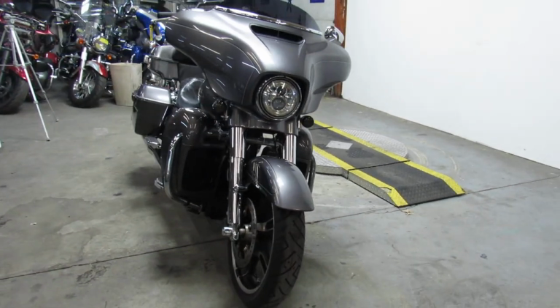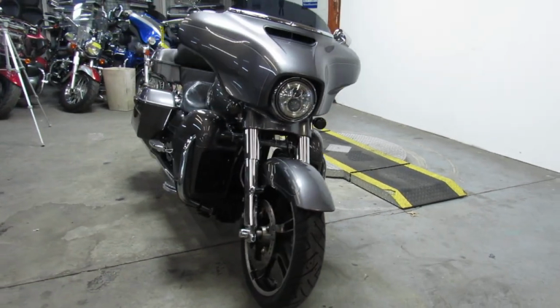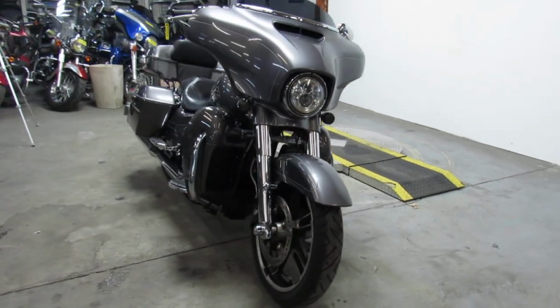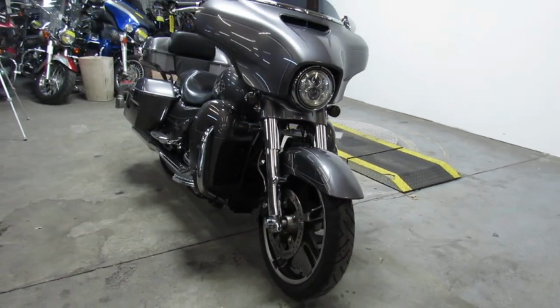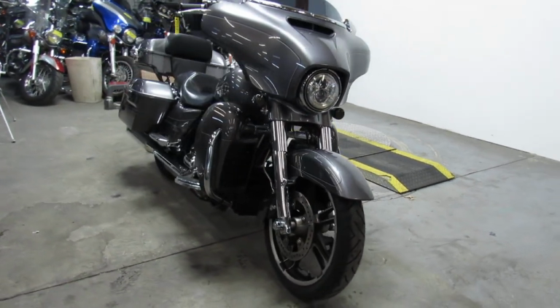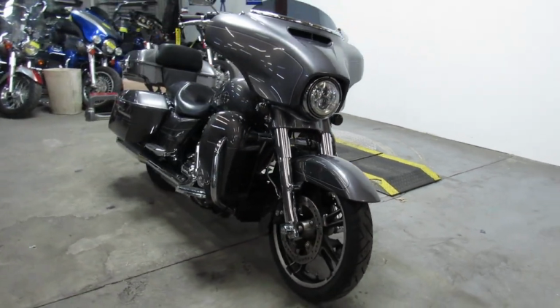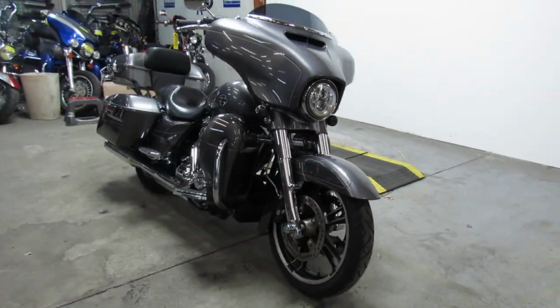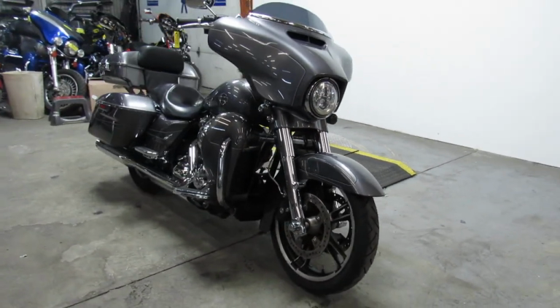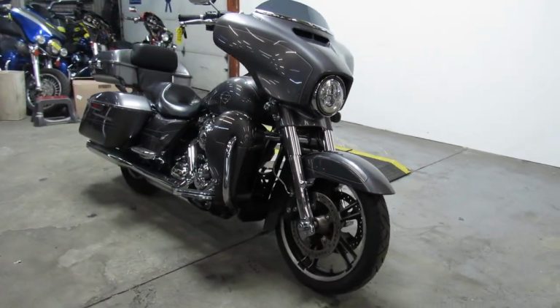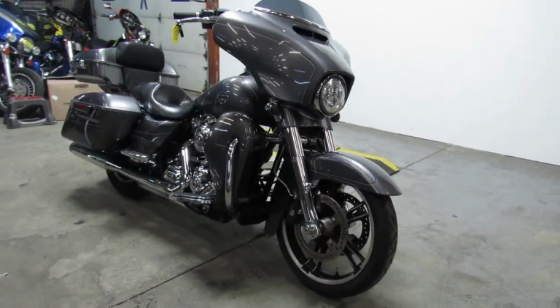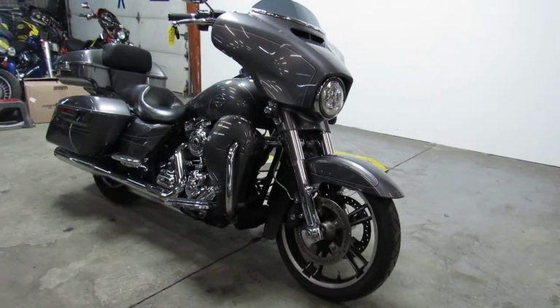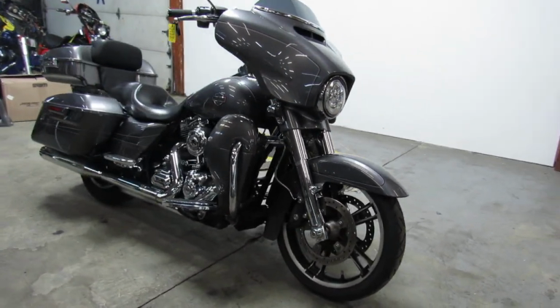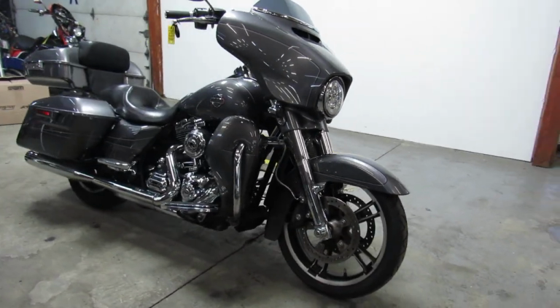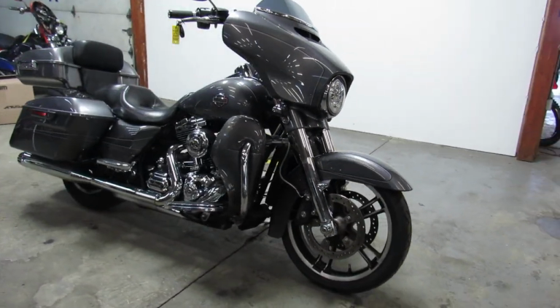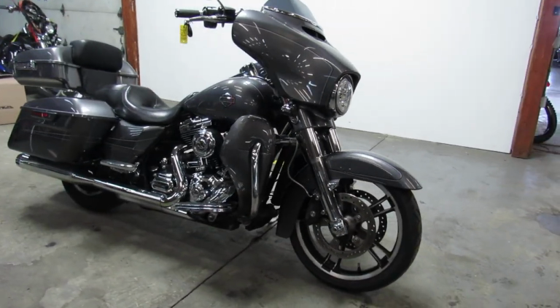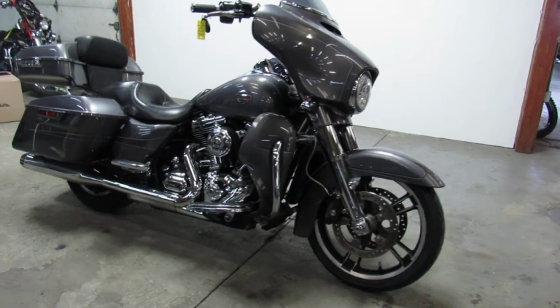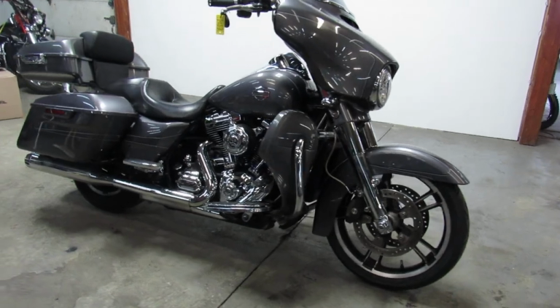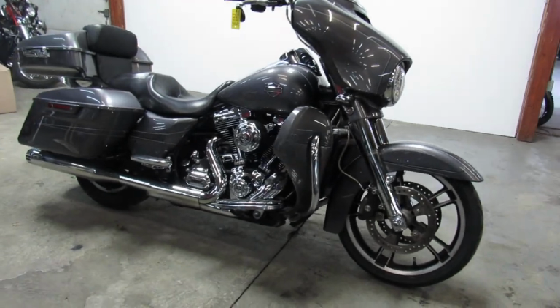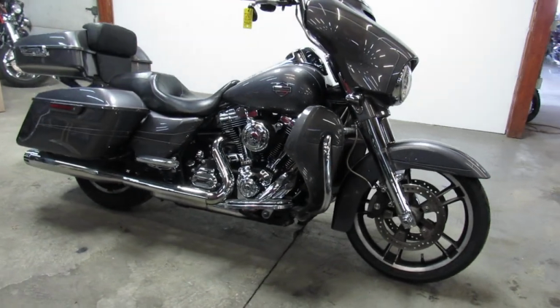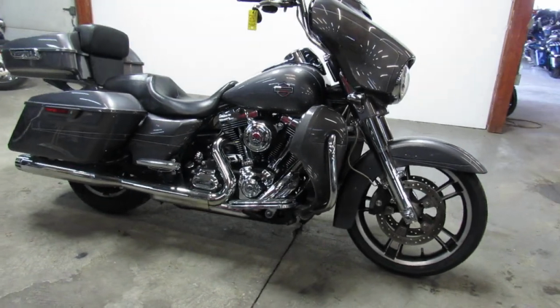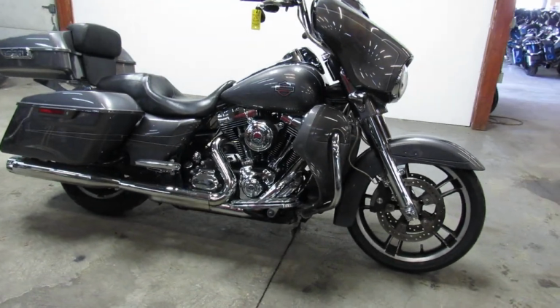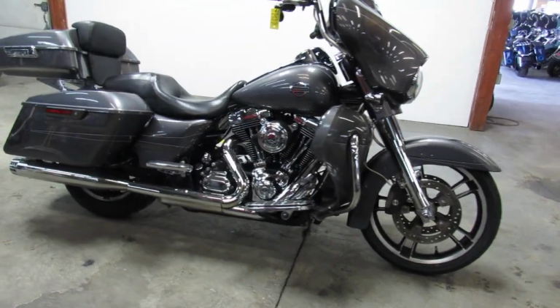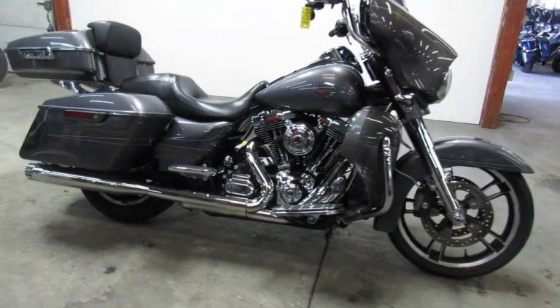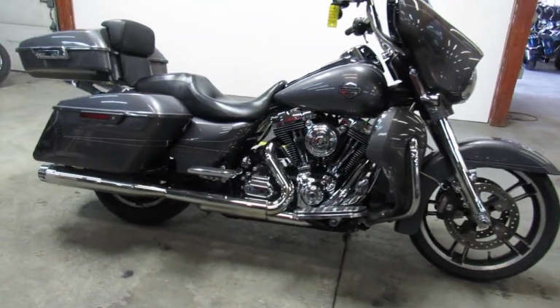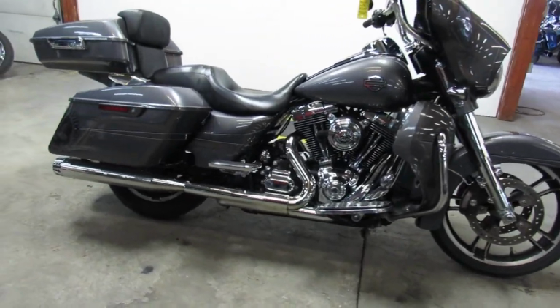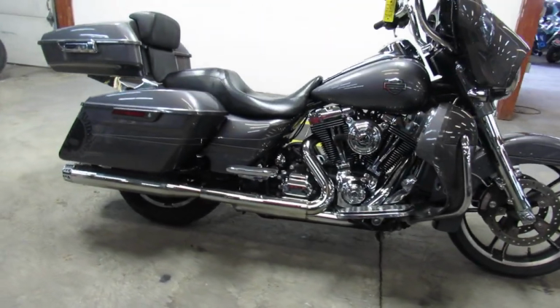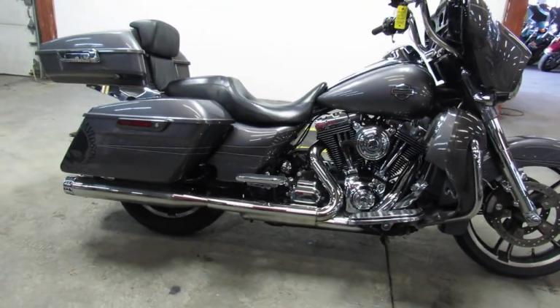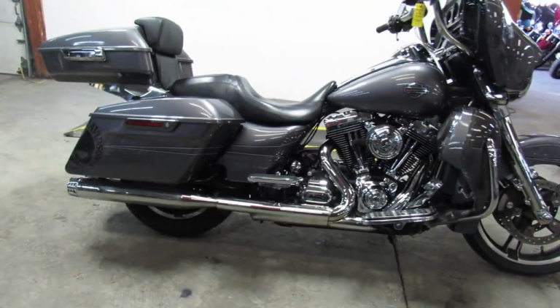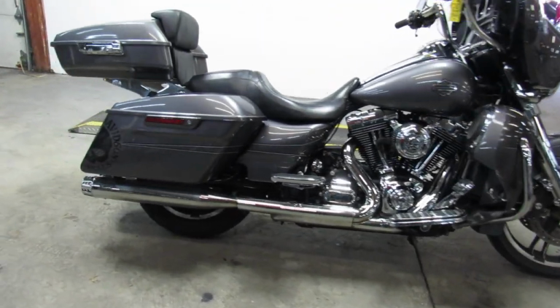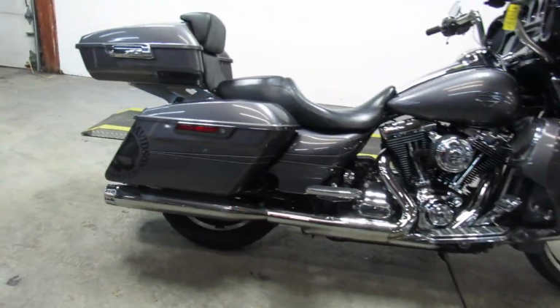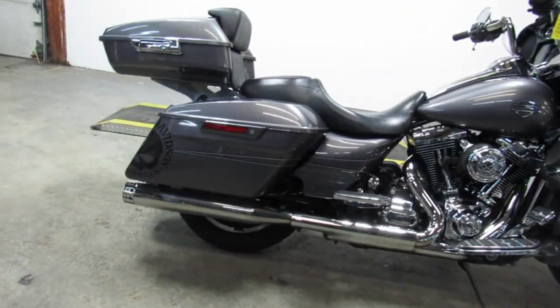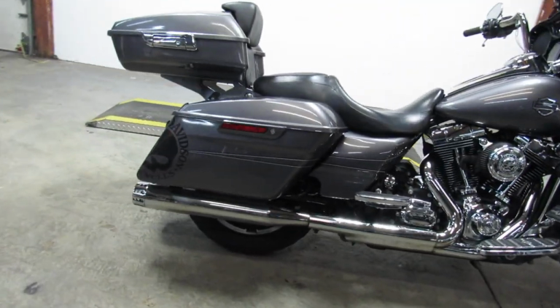It's got a chrome front end, speakers in the lower fairings. It's got that low profile trunk on it, an oversized LED screen, and dual RC exhaust.